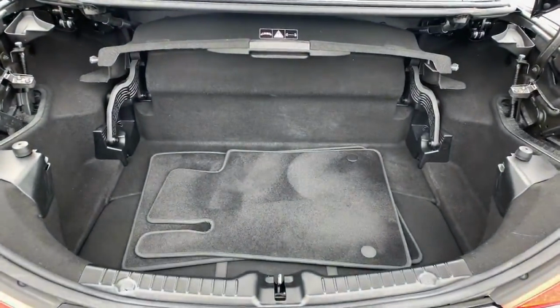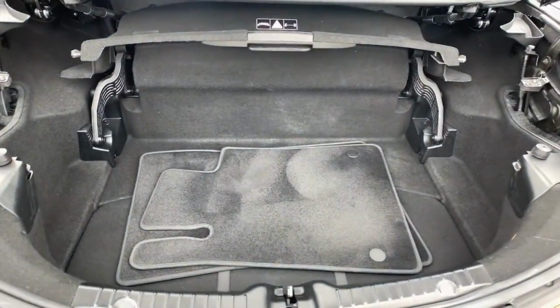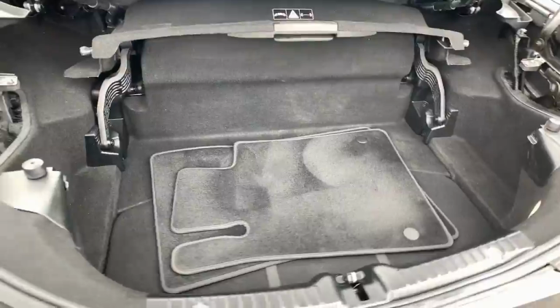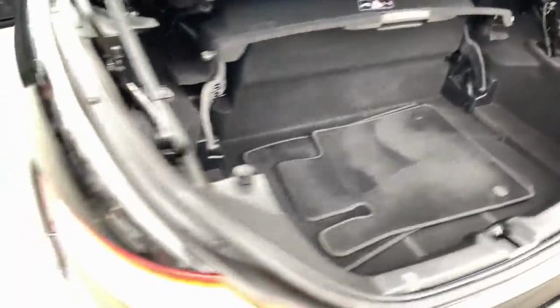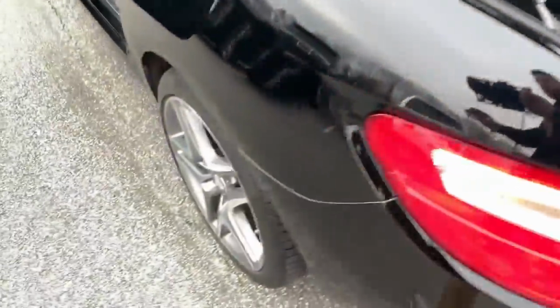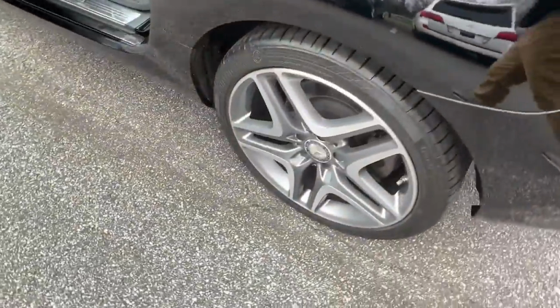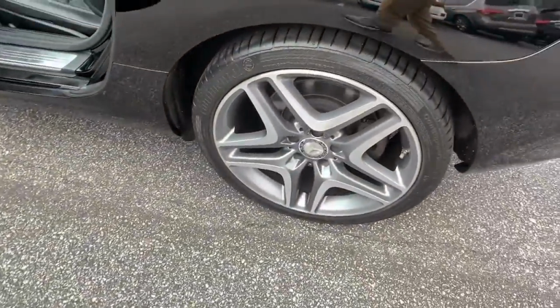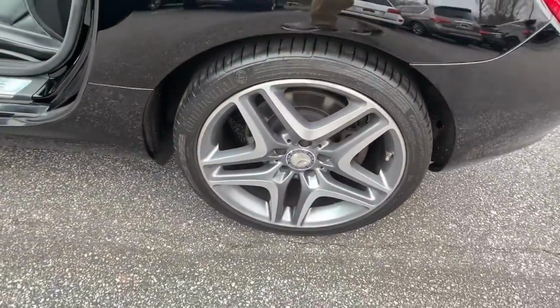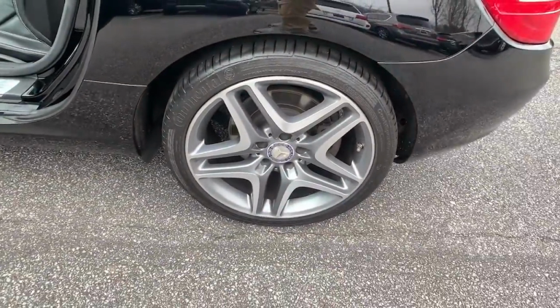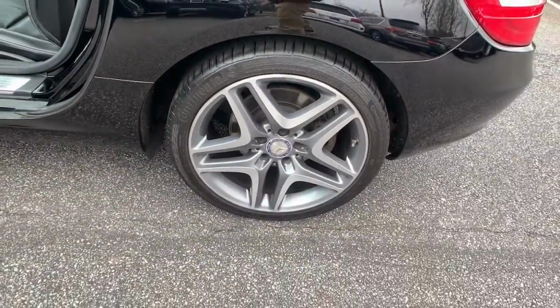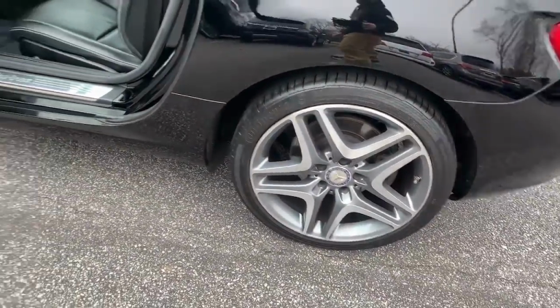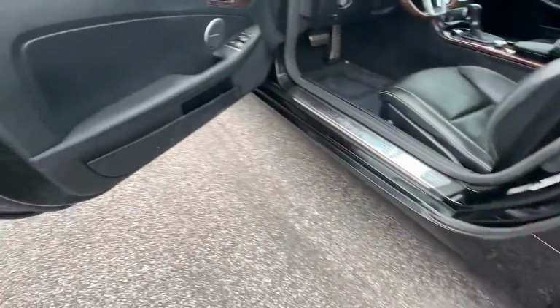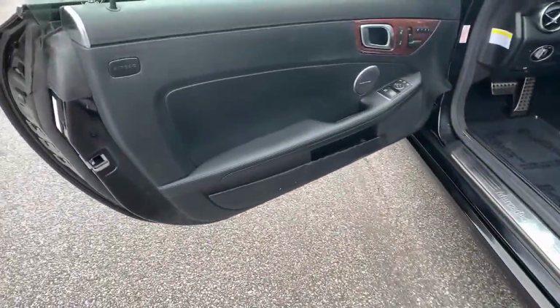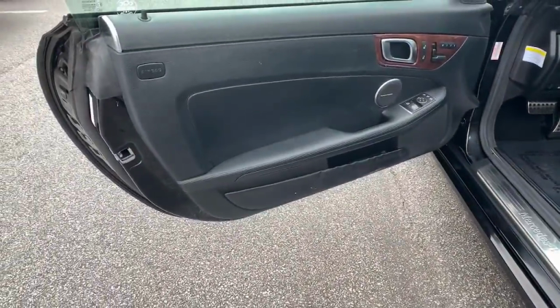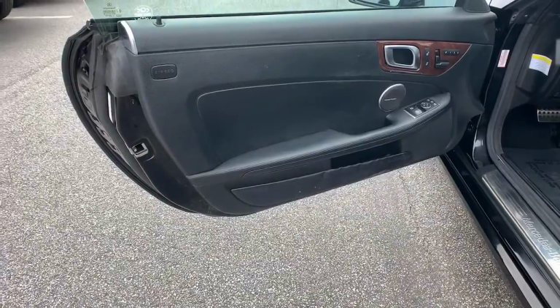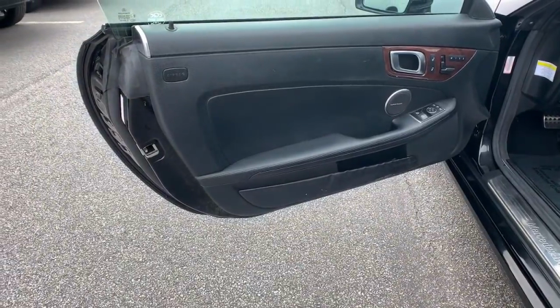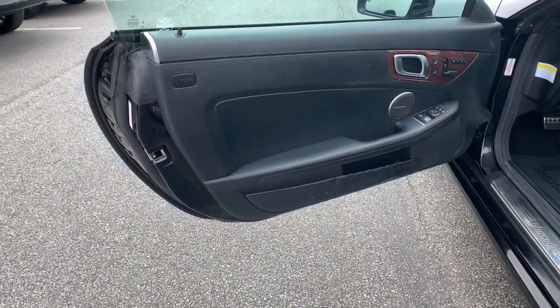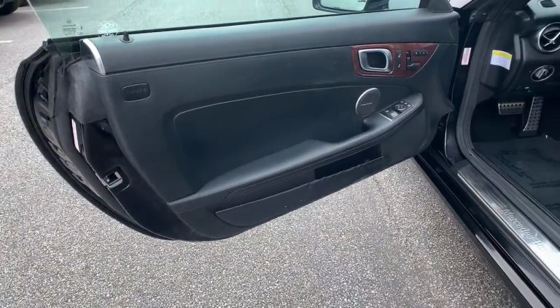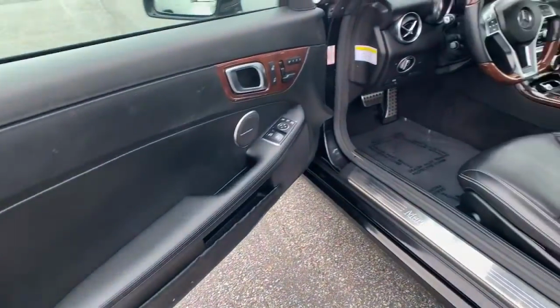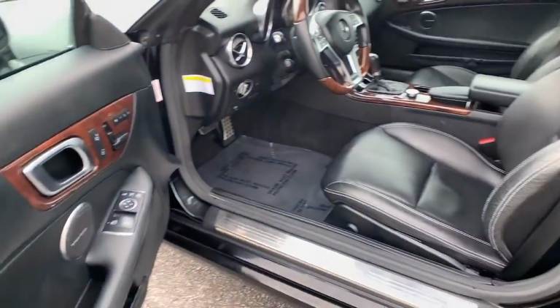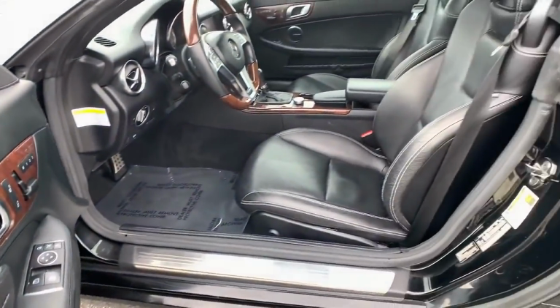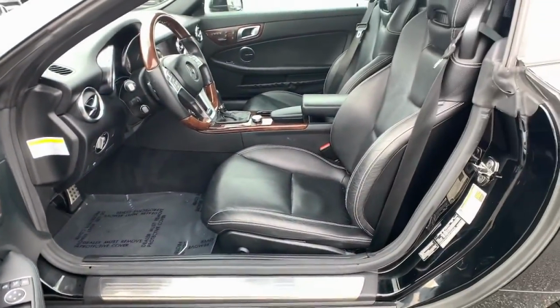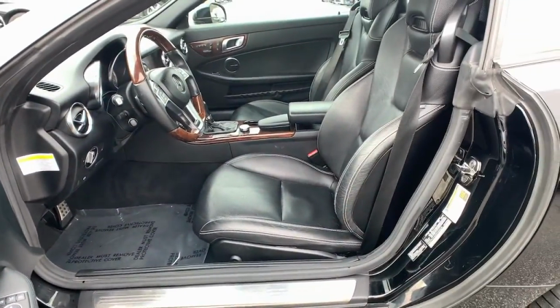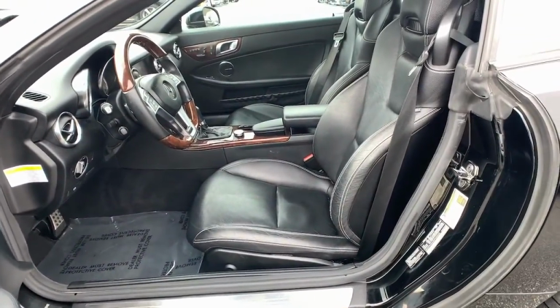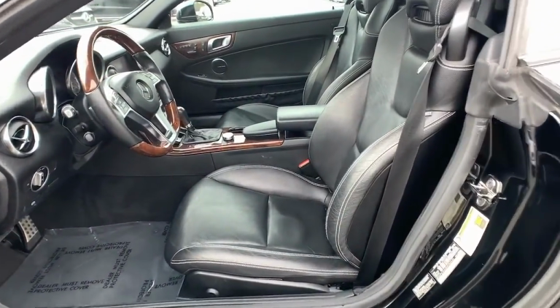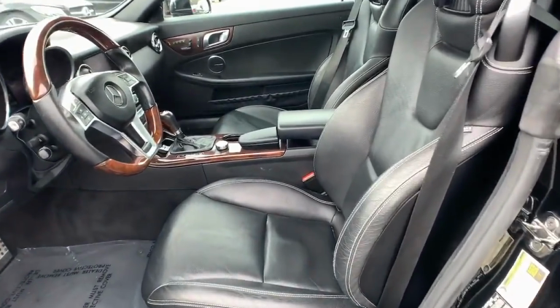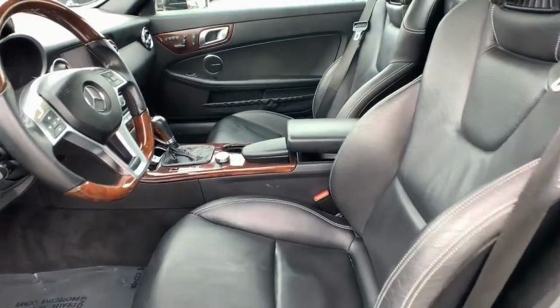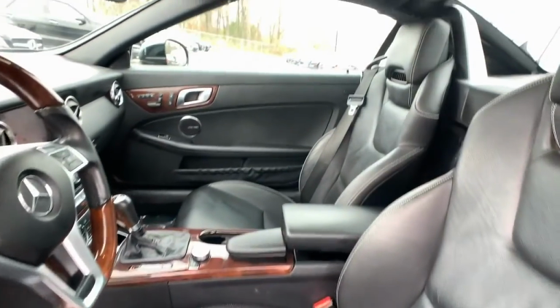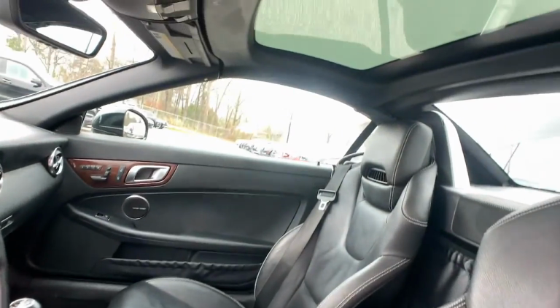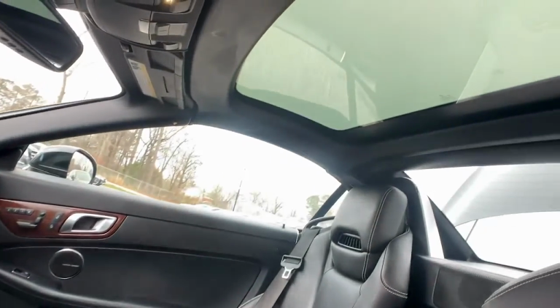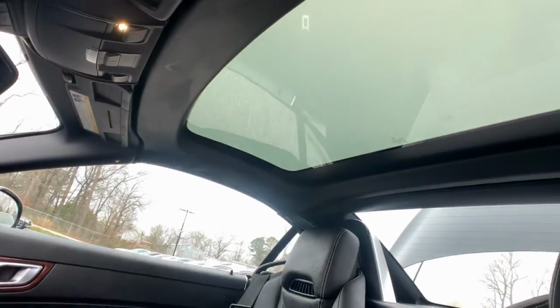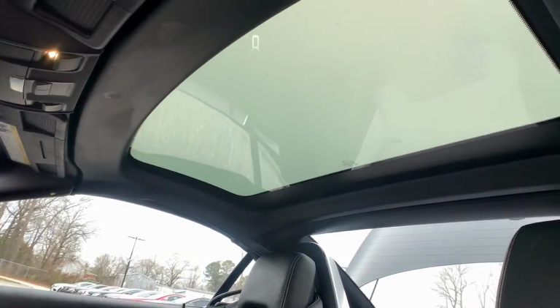These are just some of the great options this vehicle comes with: keyless entry, fog lamps, electronic stability control, trip computer, power windows, bucket seats, four wheel disc brakes, and power steering.